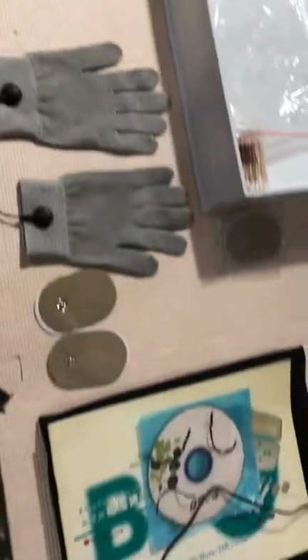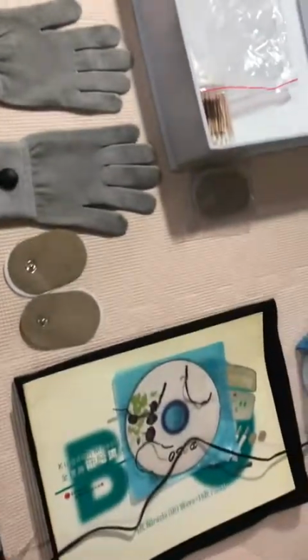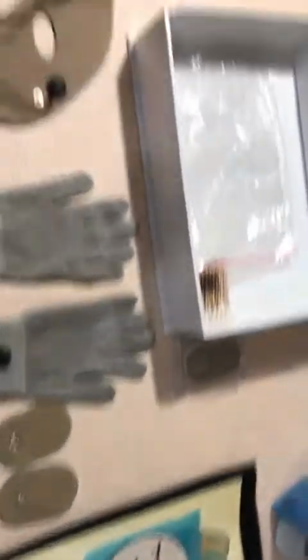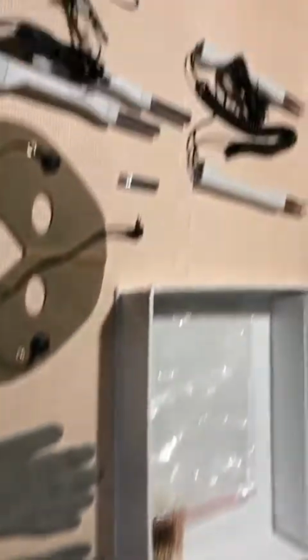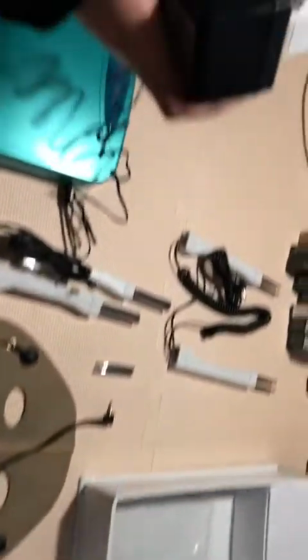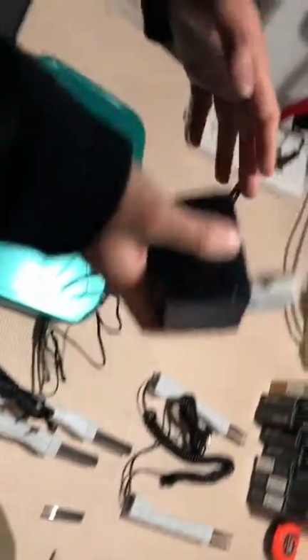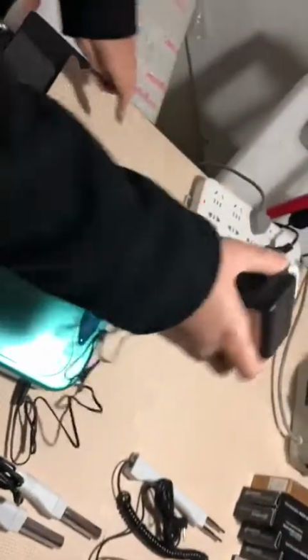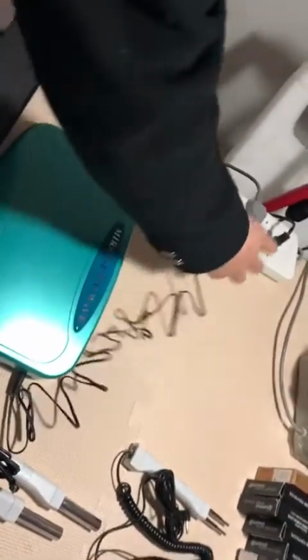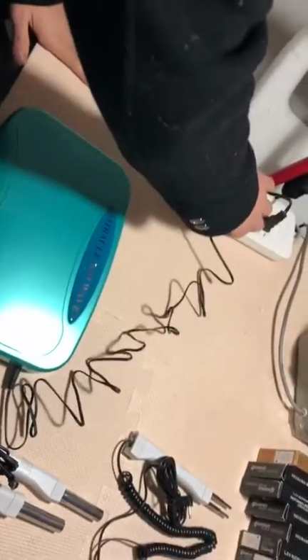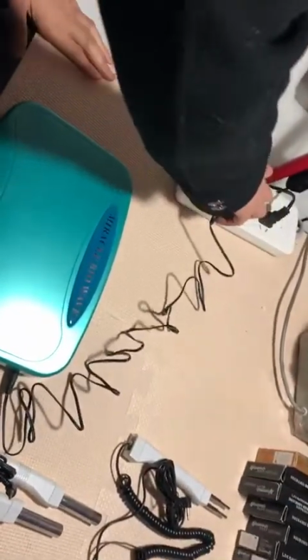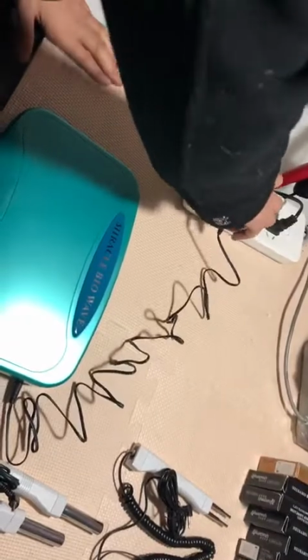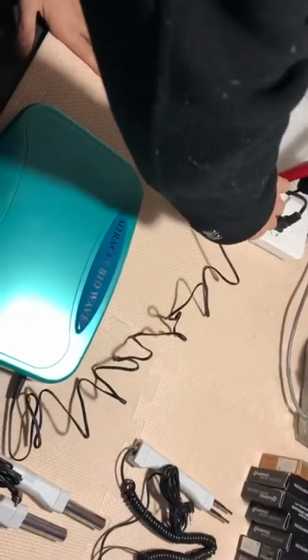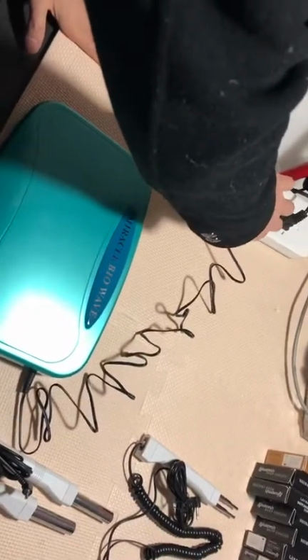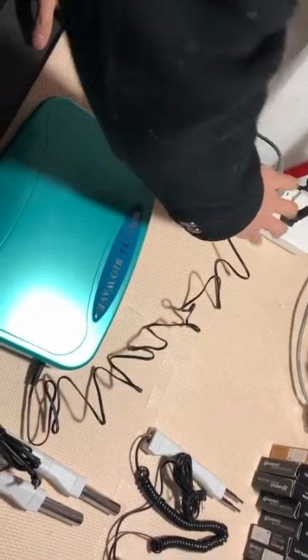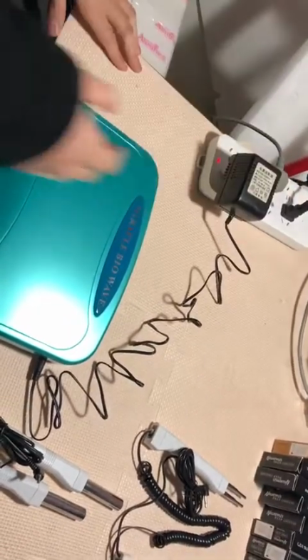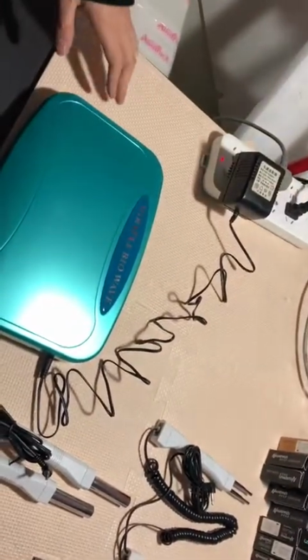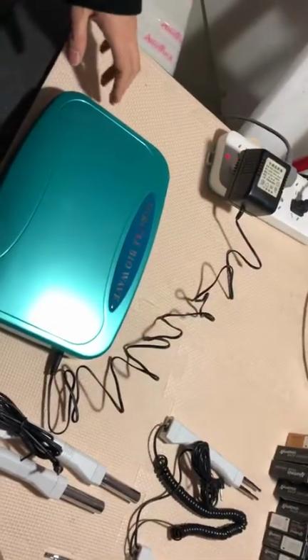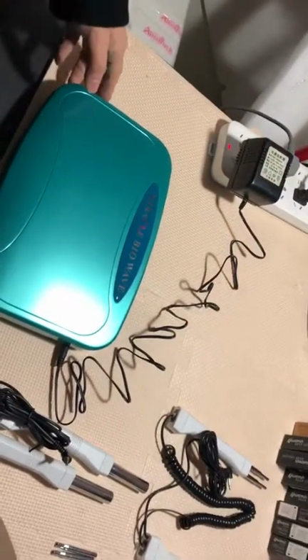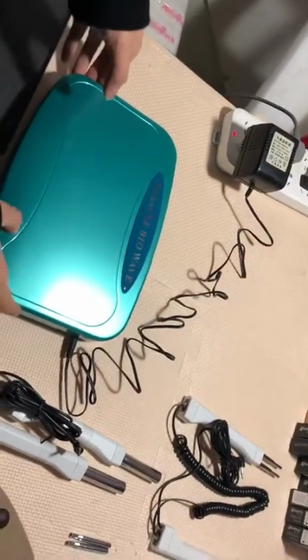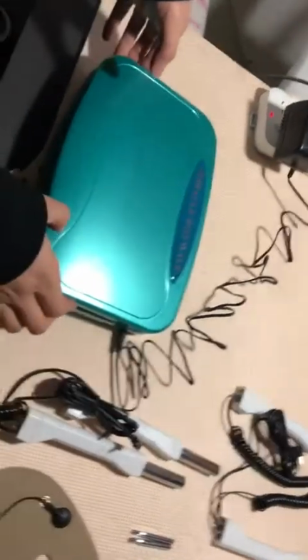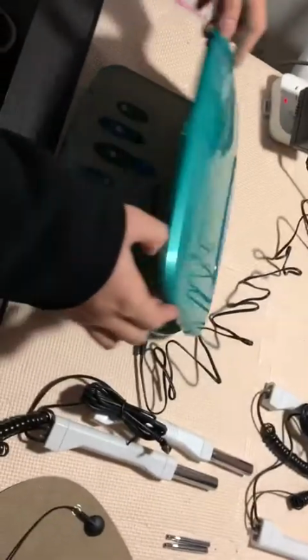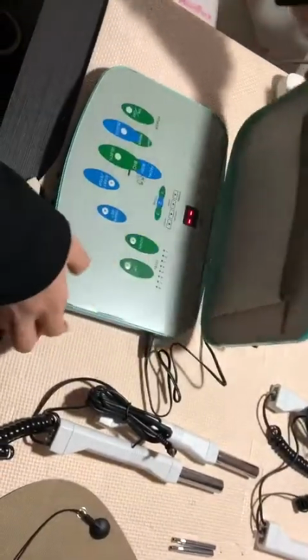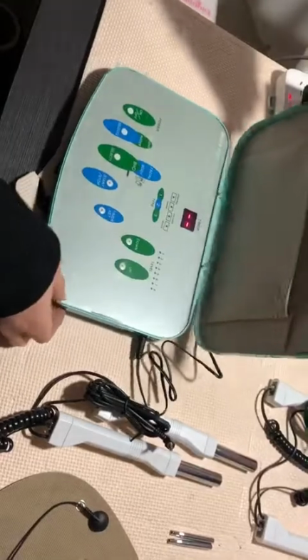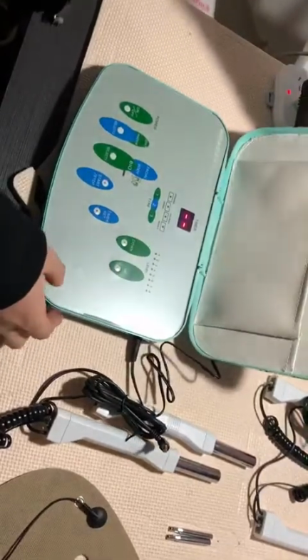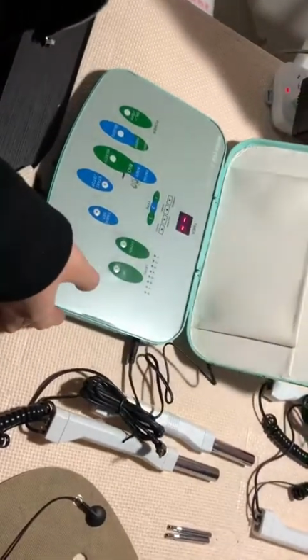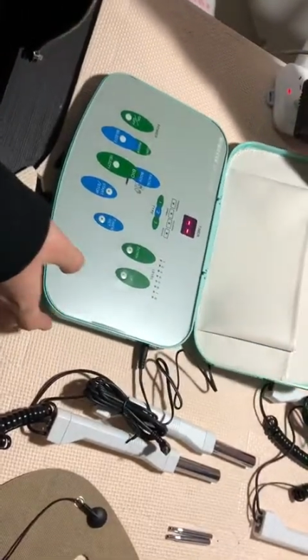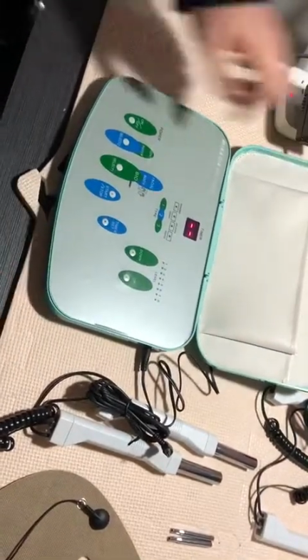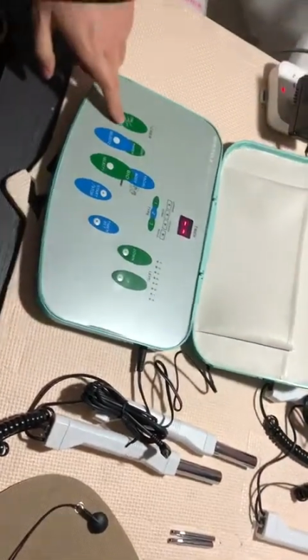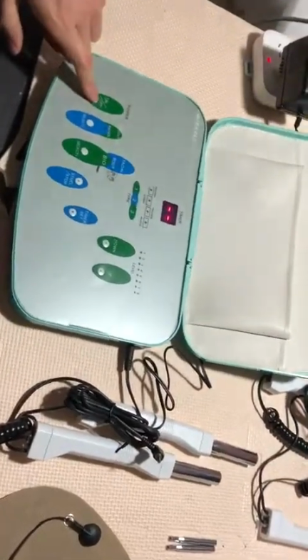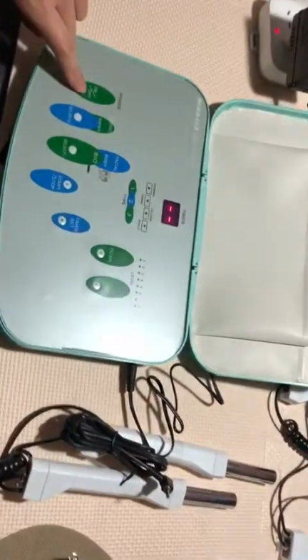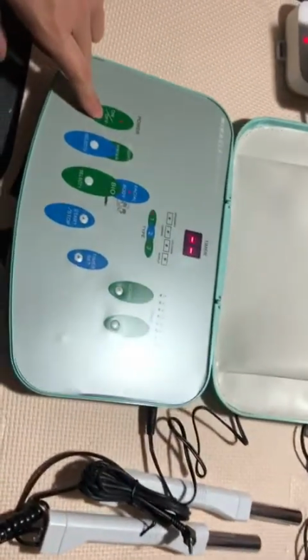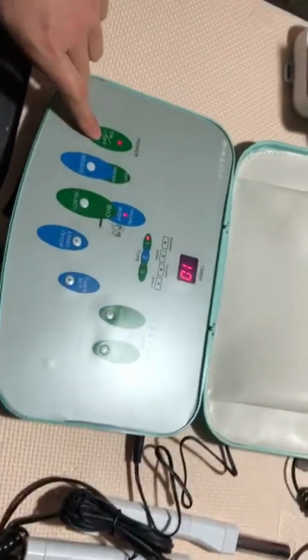First of all, let's insert the plug — 220 voltage according to your local demand. Let's open the cover and then turn on the power here.